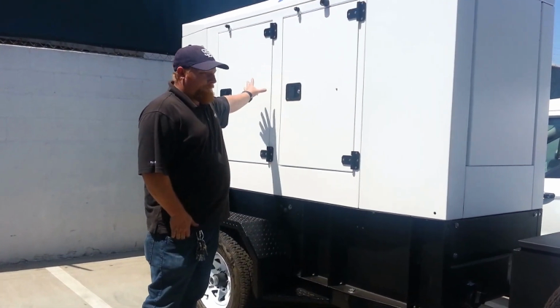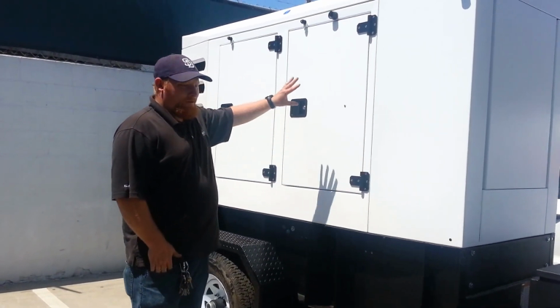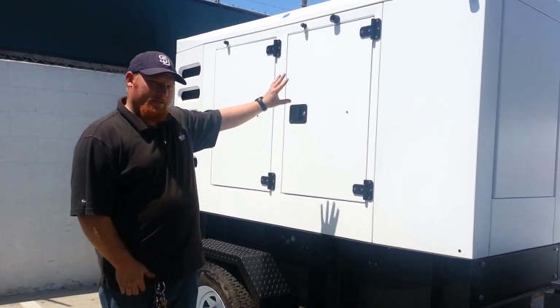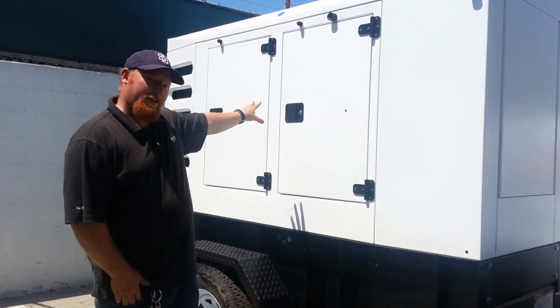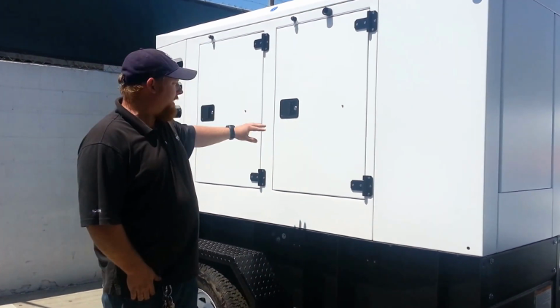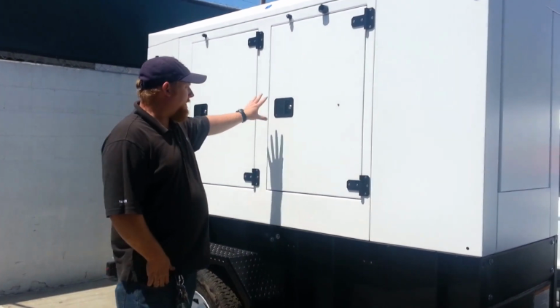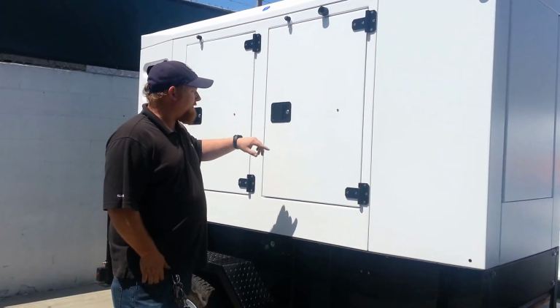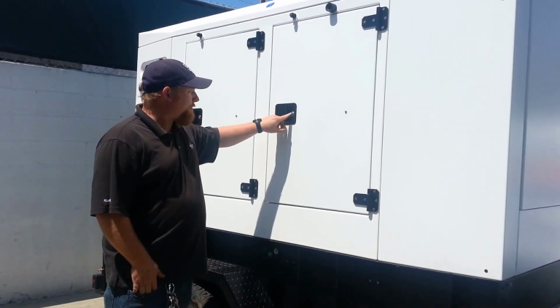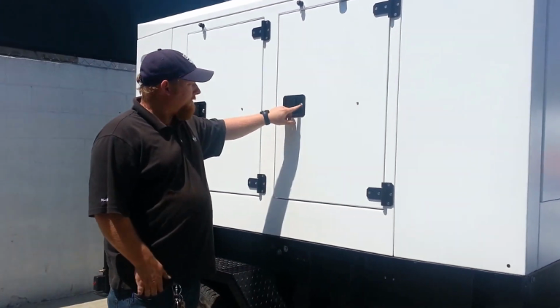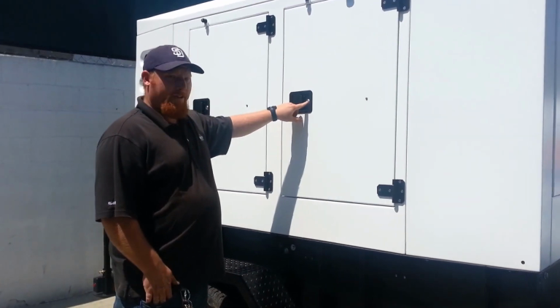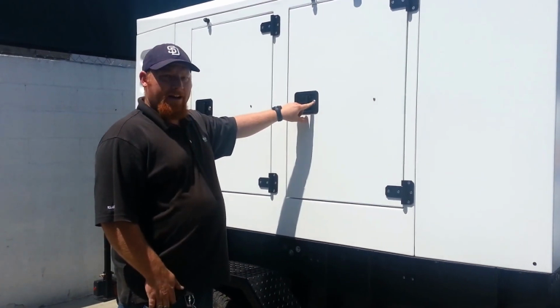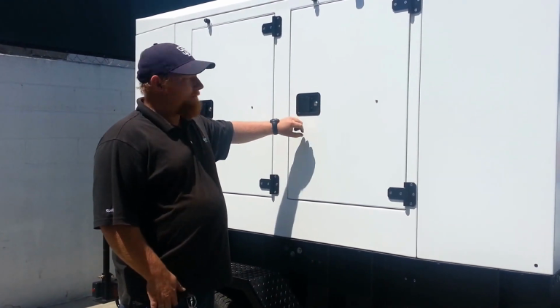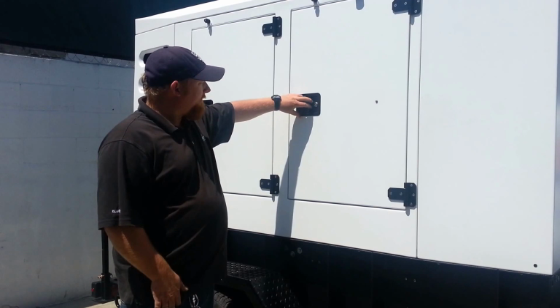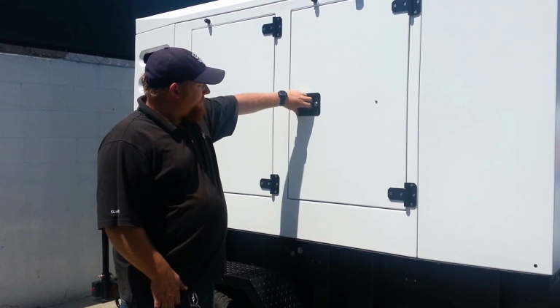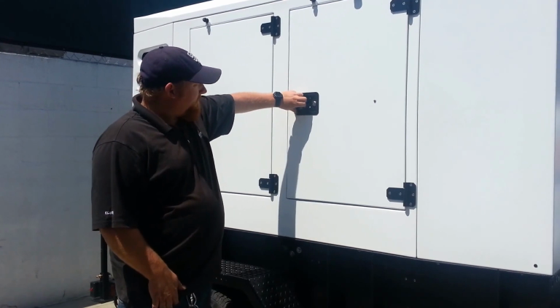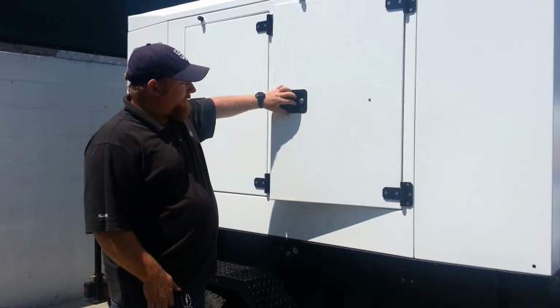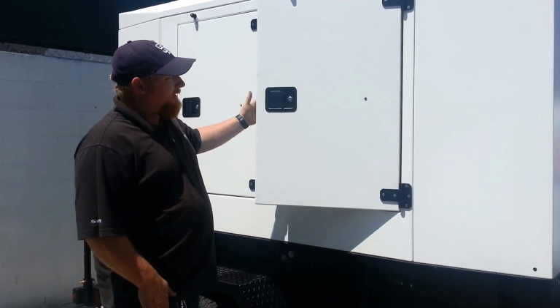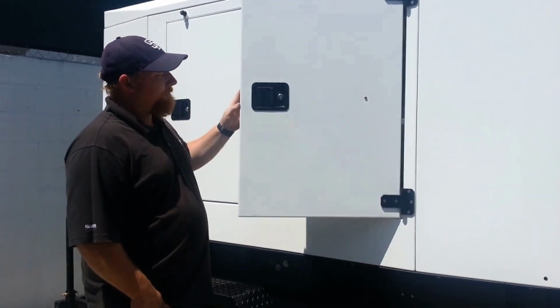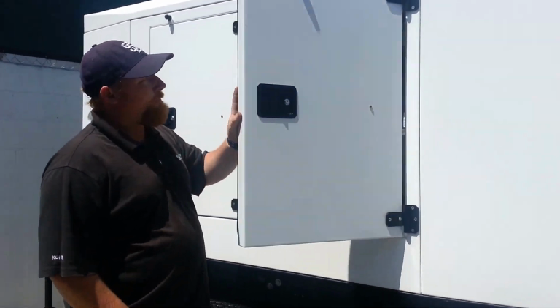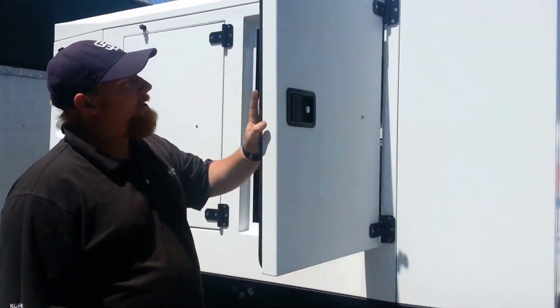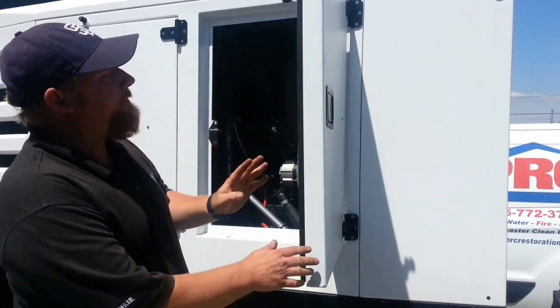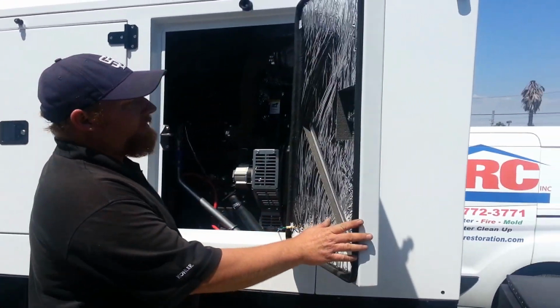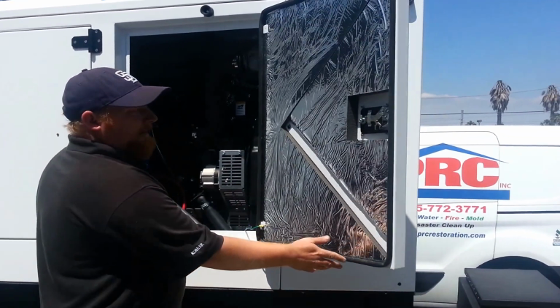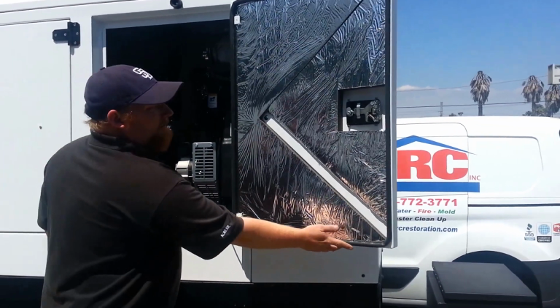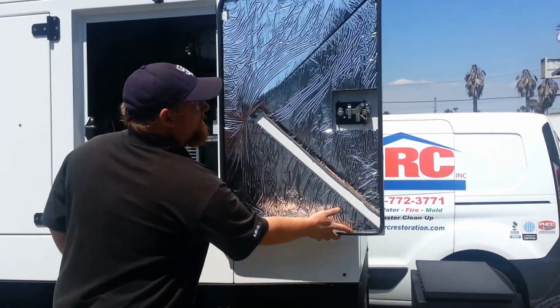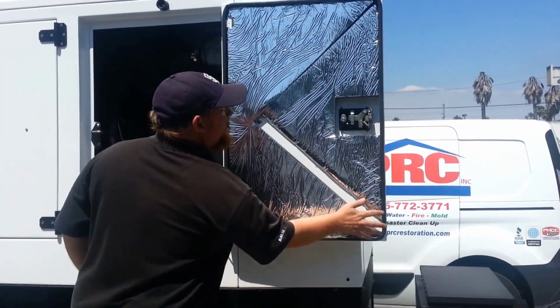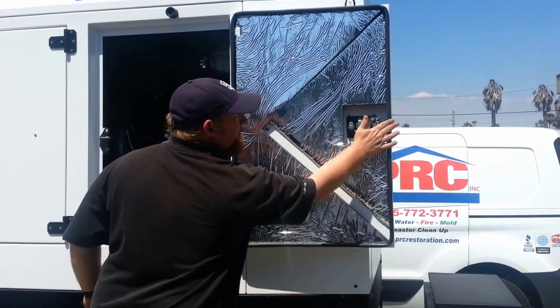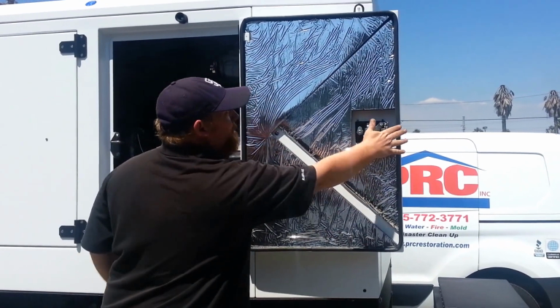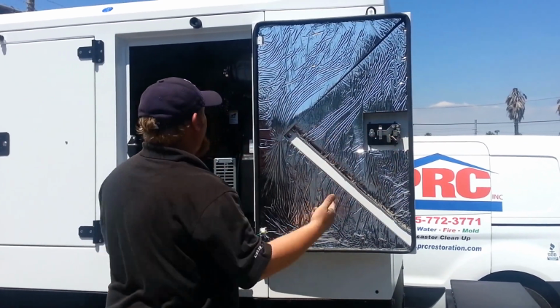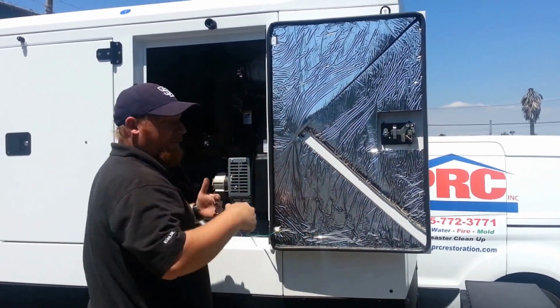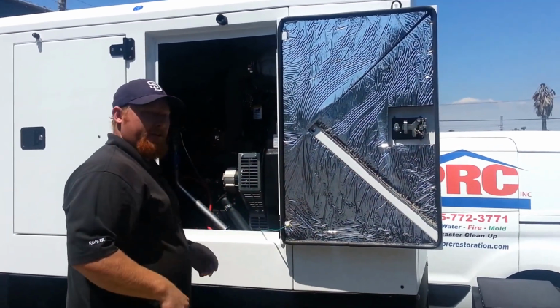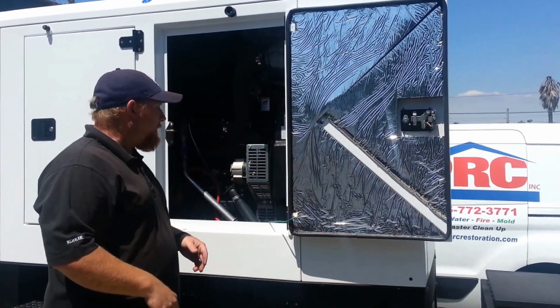You've got four doors, two on each side — they allow you to get to the engine. You have a lock here. You unlock it, the door opens up, and you get a nice little catch to actually hold this thing open so the door doesn't close on you in the wind.